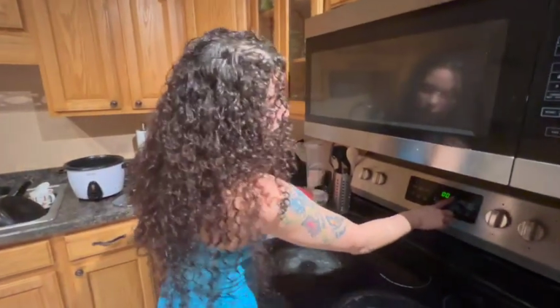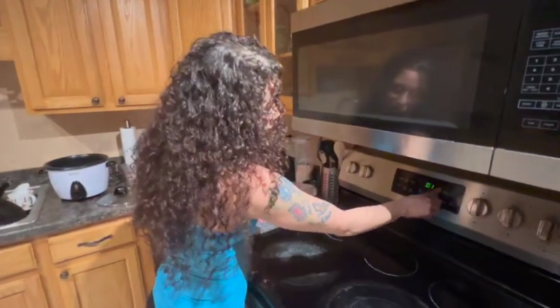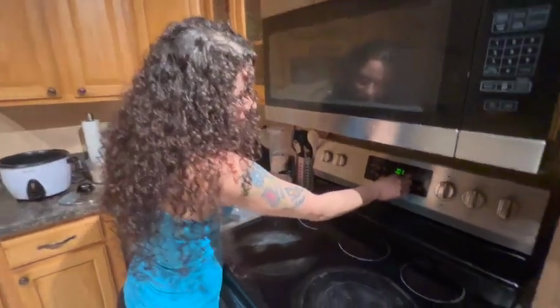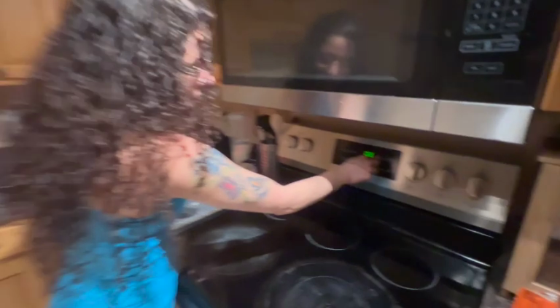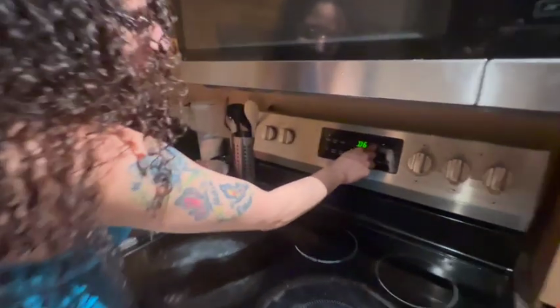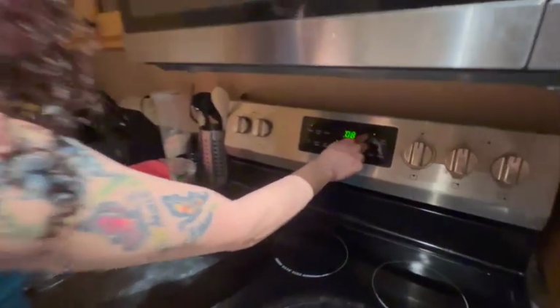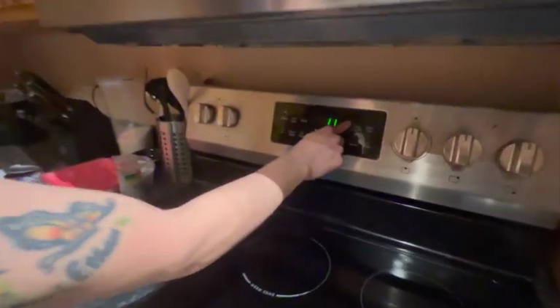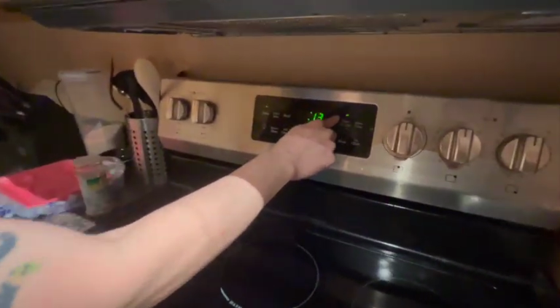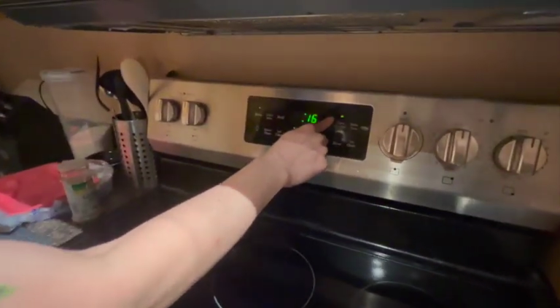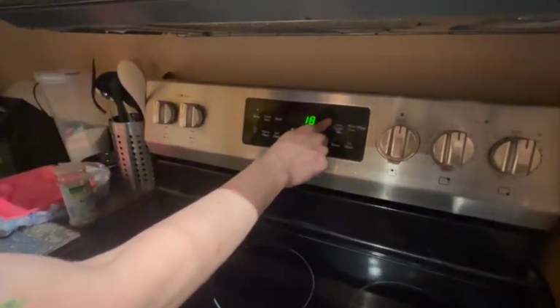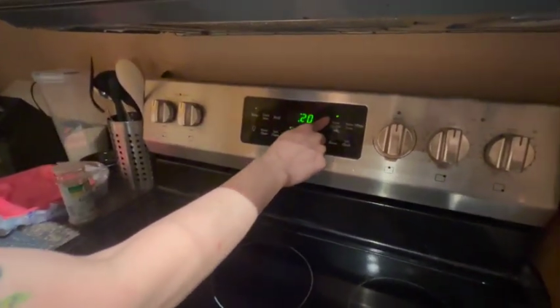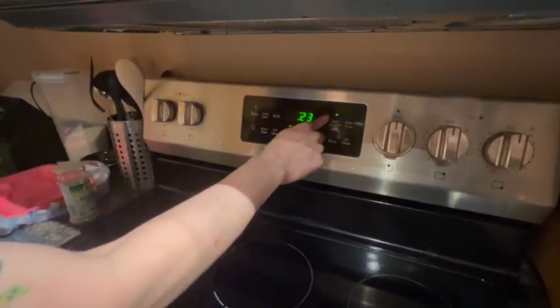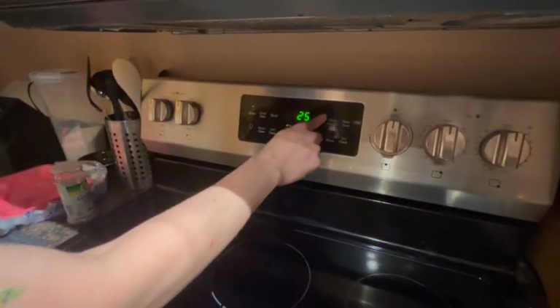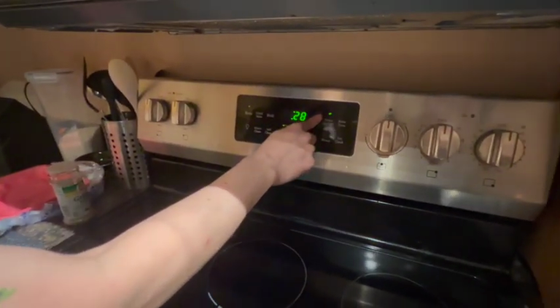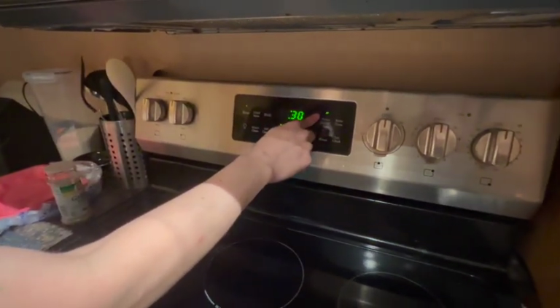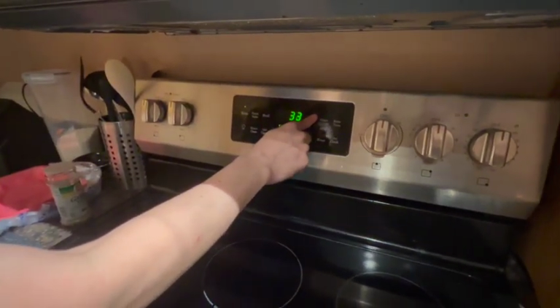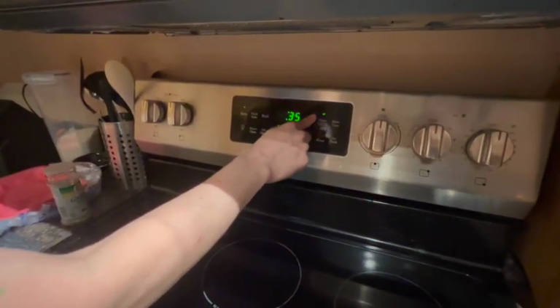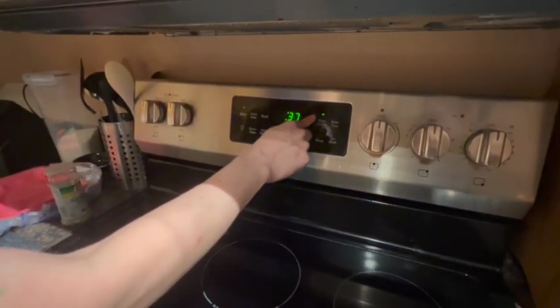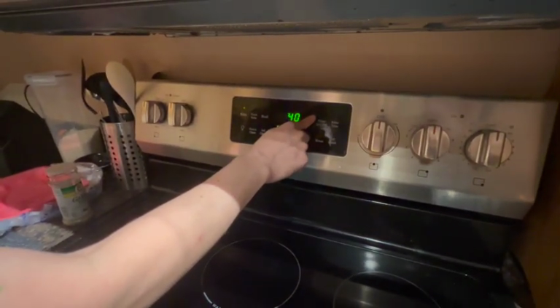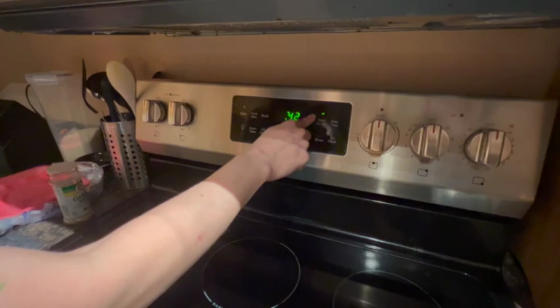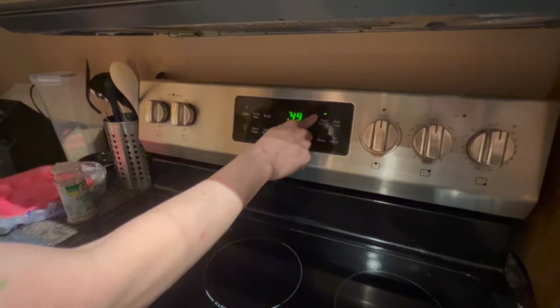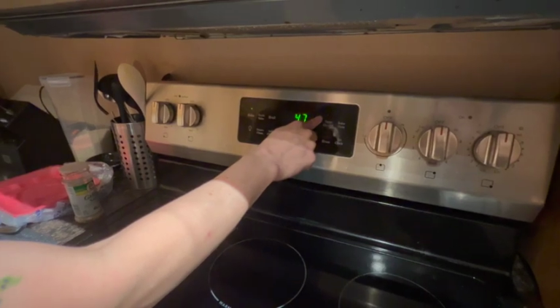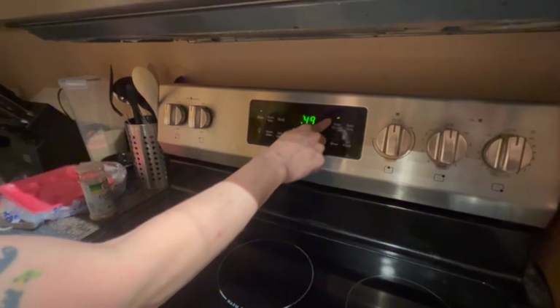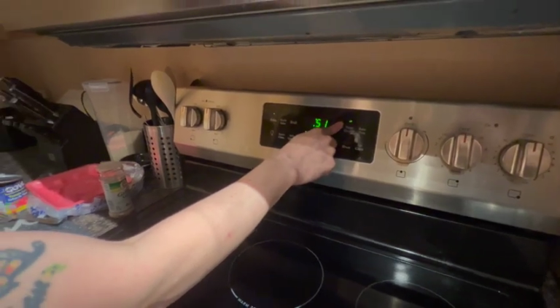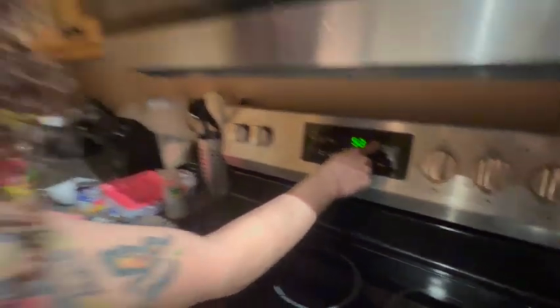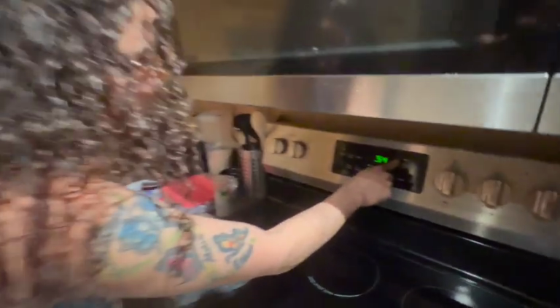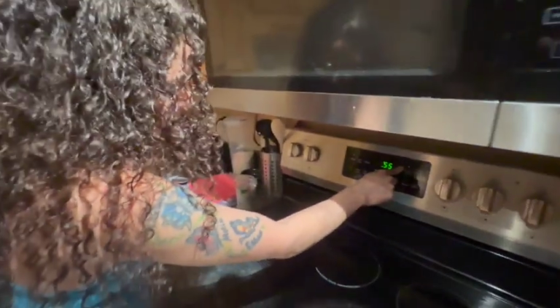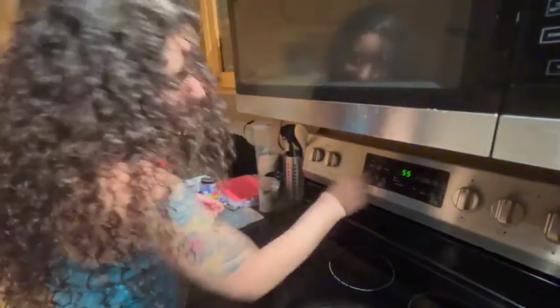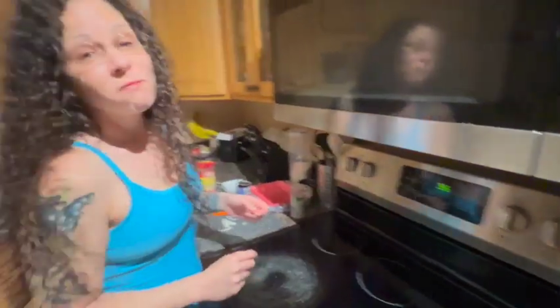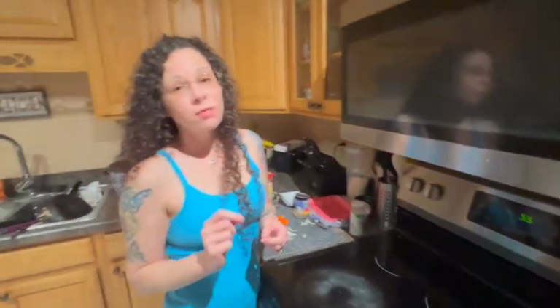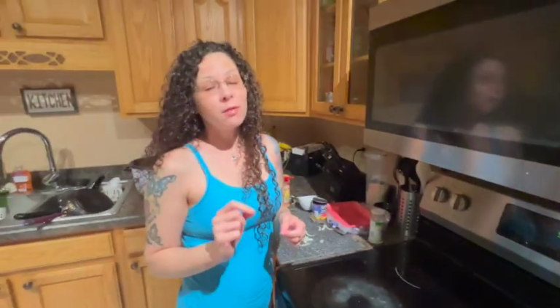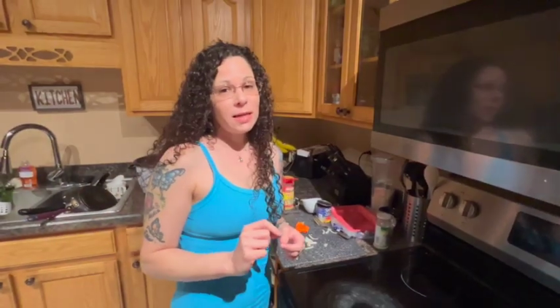Set your timer. I'm going to set it for at least an hour because I like tender pork chops that fall off the bone — they're just real tender. So we'll do 55 minutes.